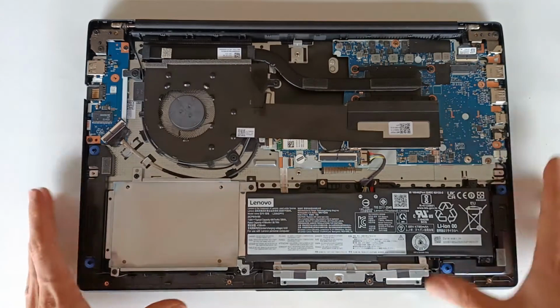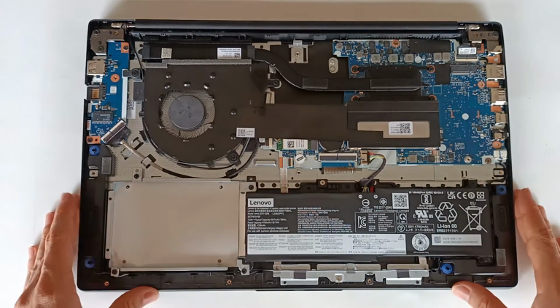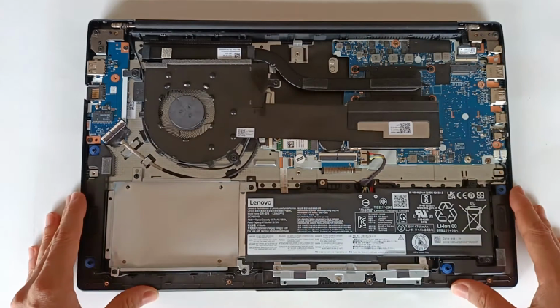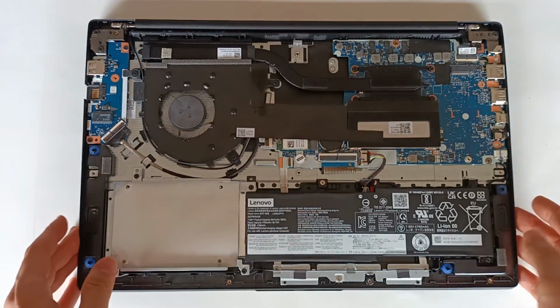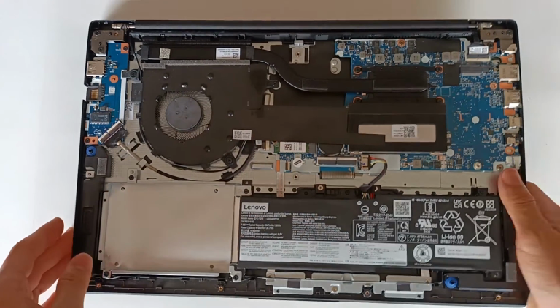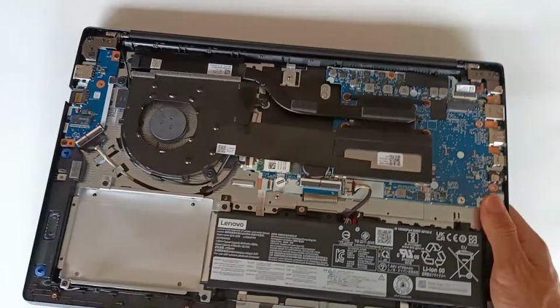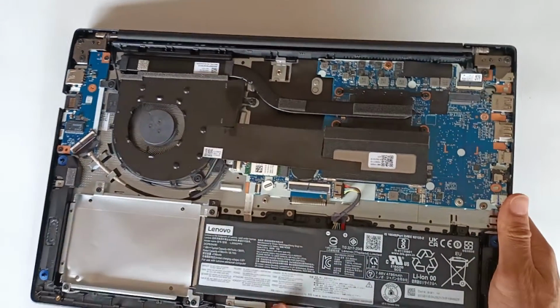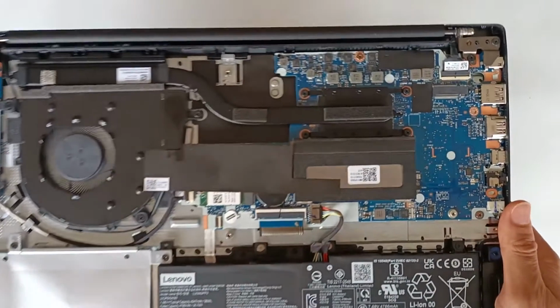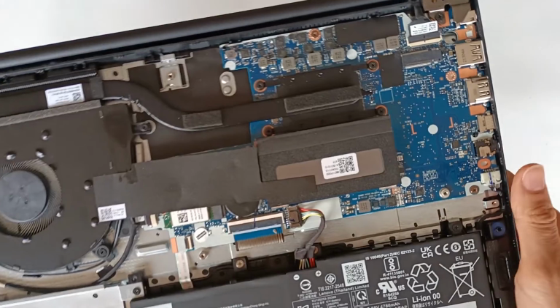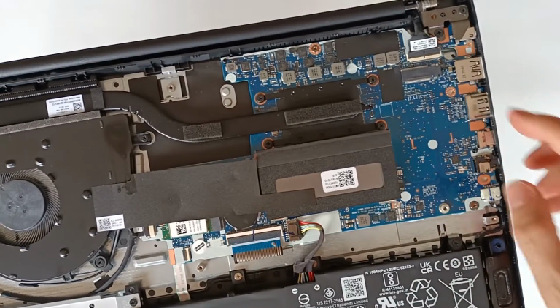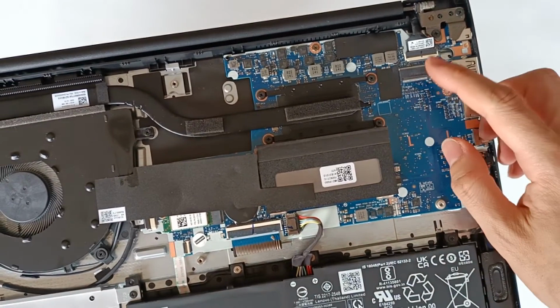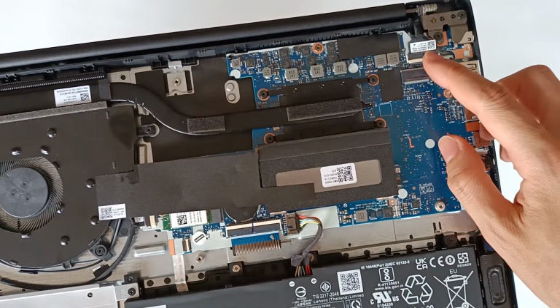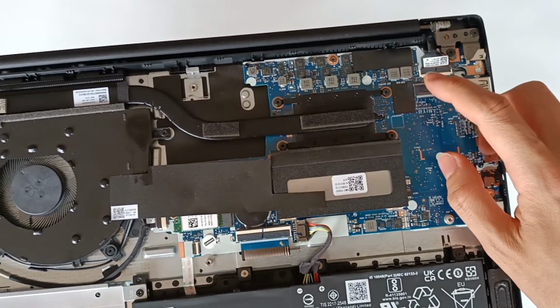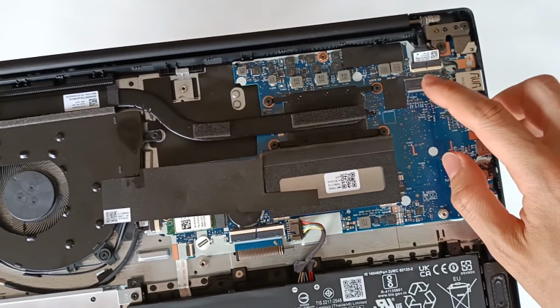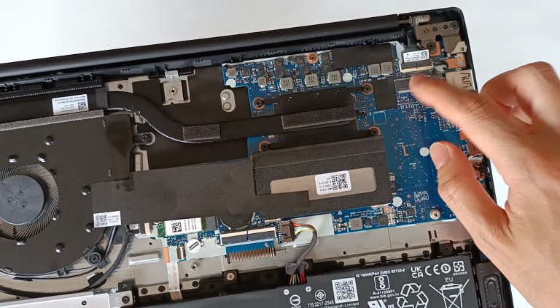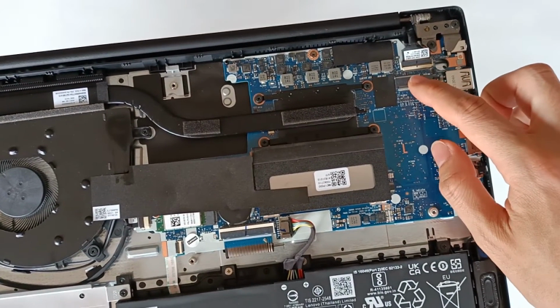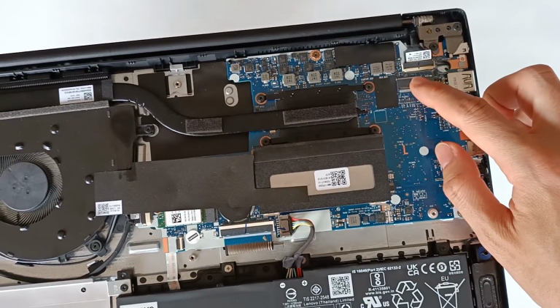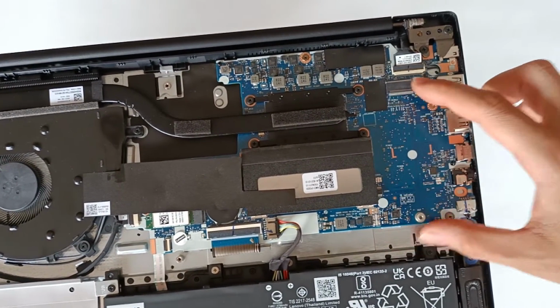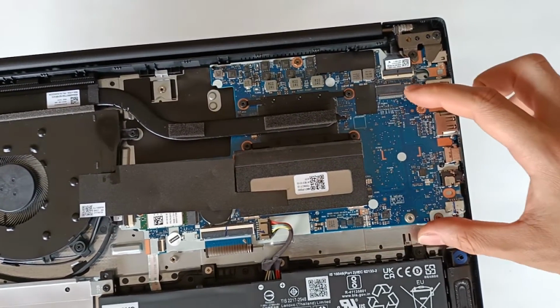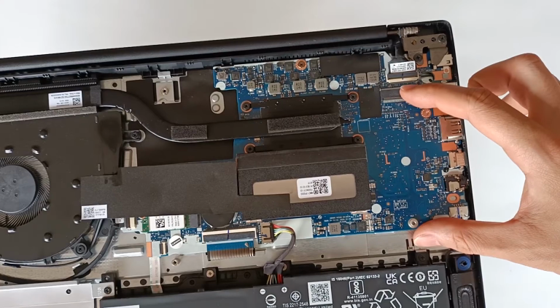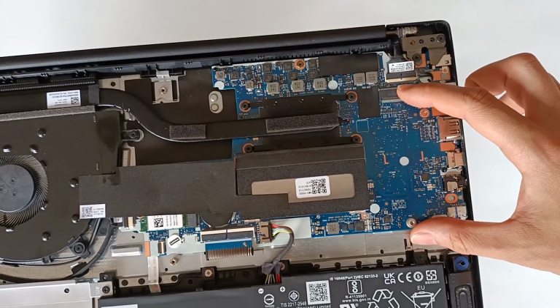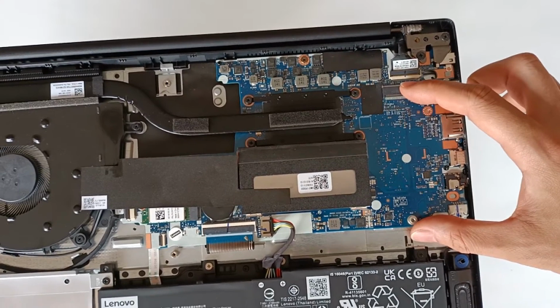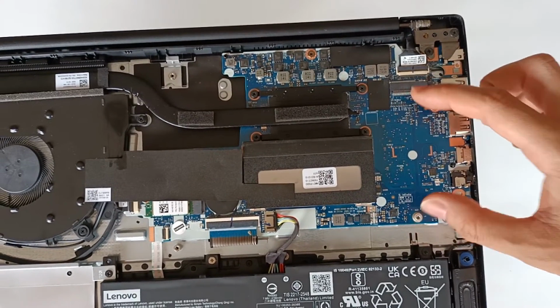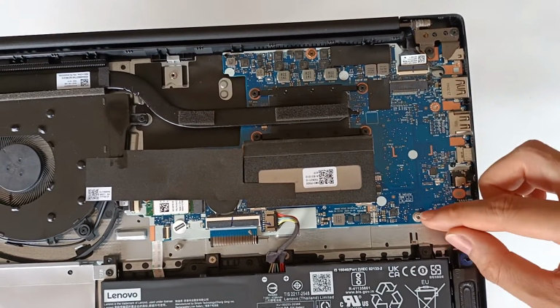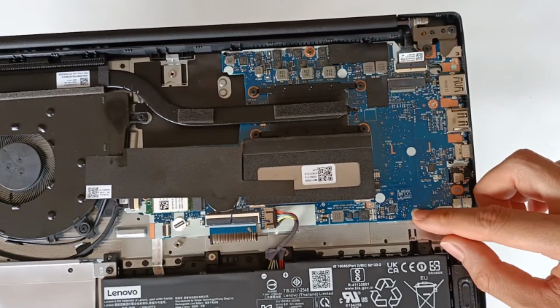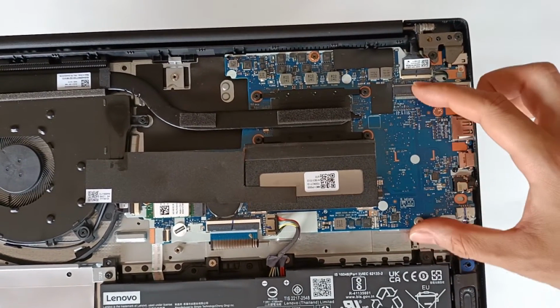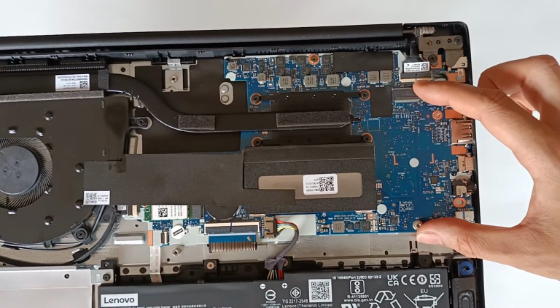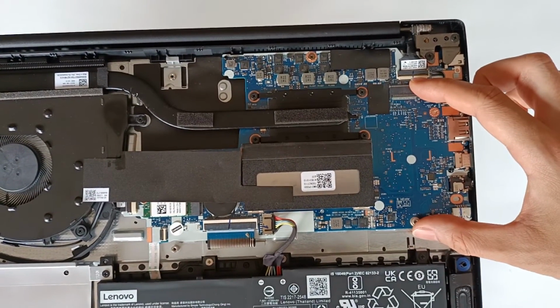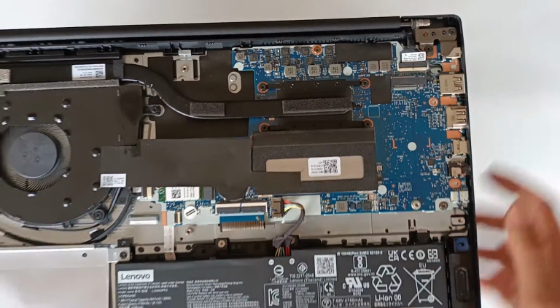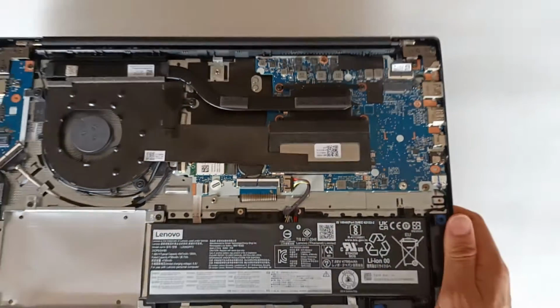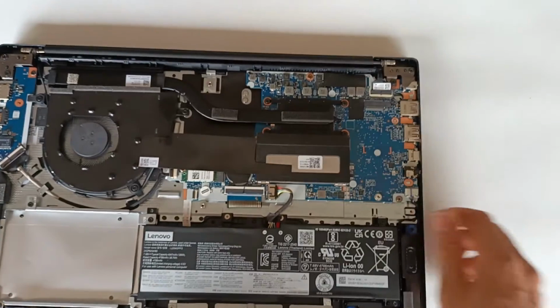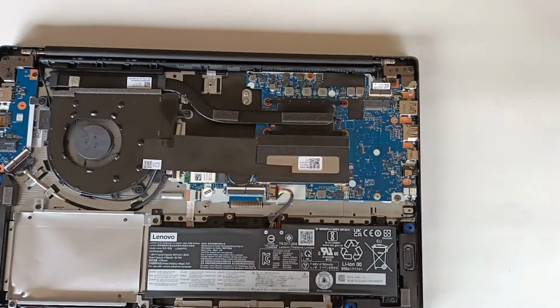The NVMe drive module for the storage and operating system will be here. This is the M.2 connector for the module and it allows installing up to an M.2 2280, which is 80mm long.